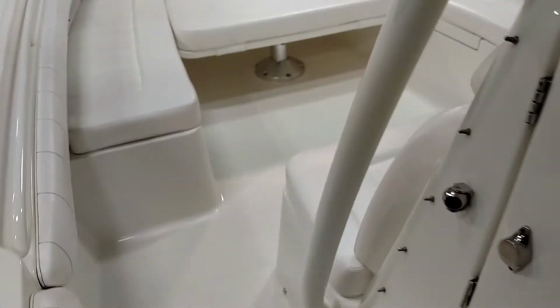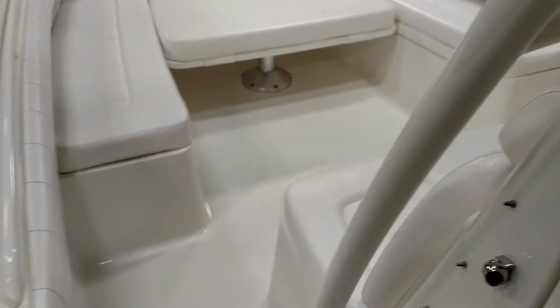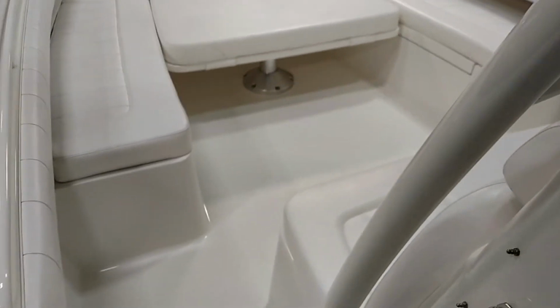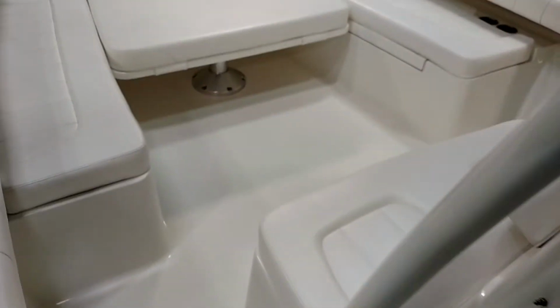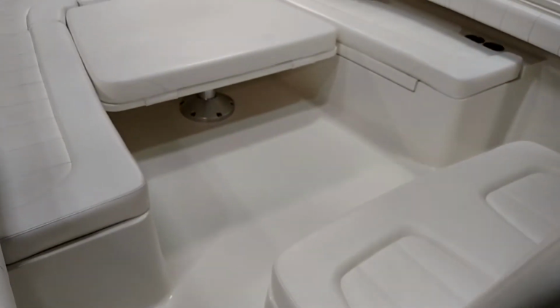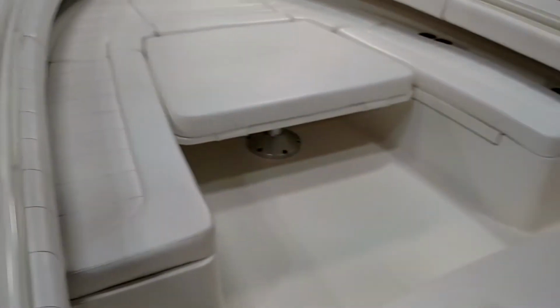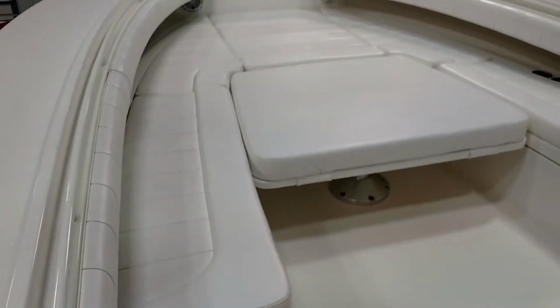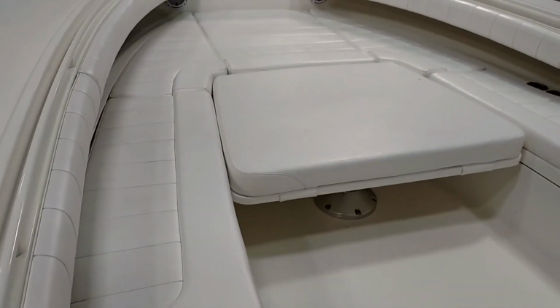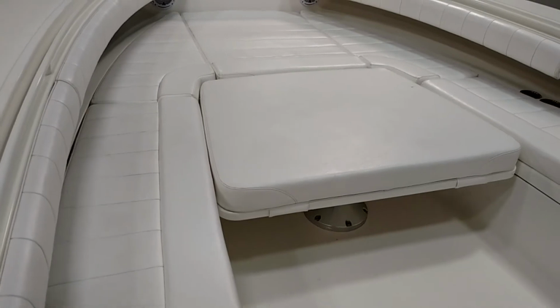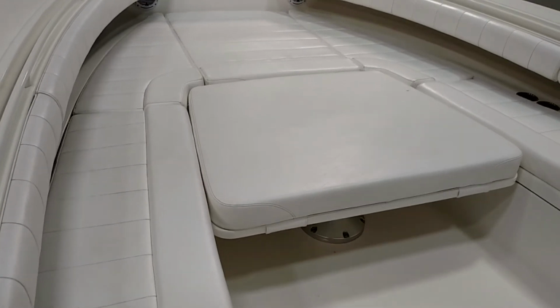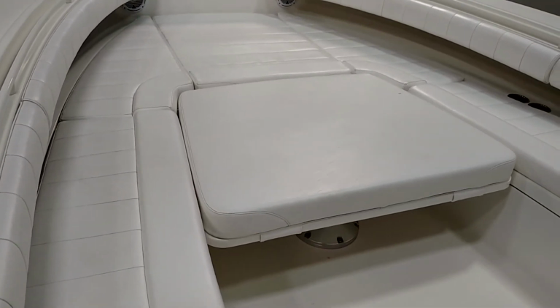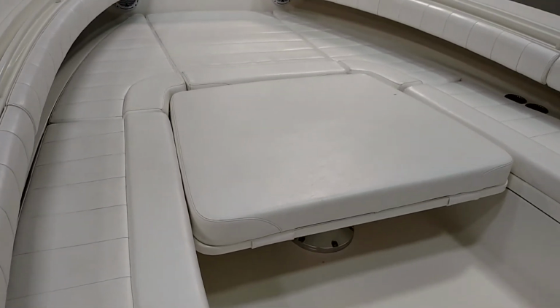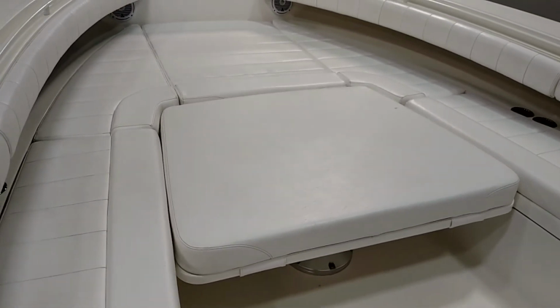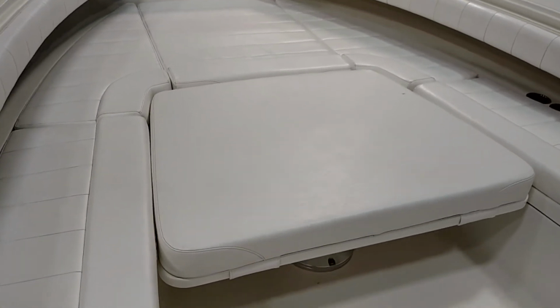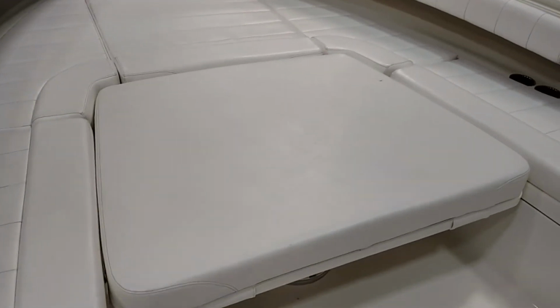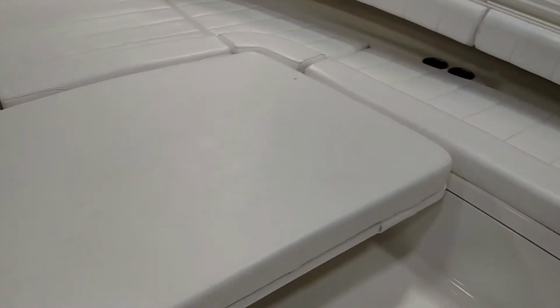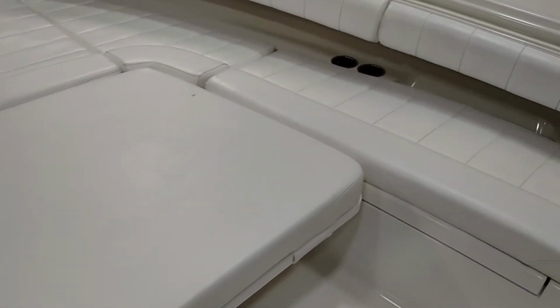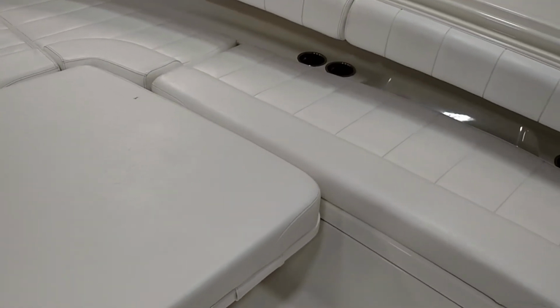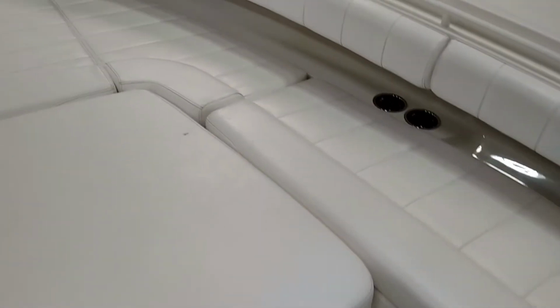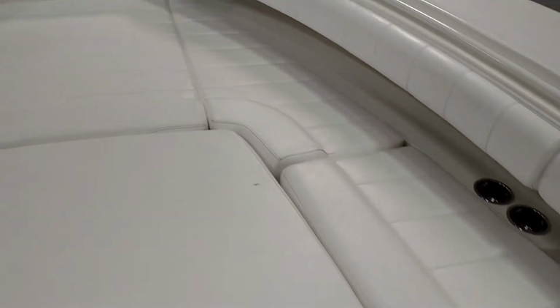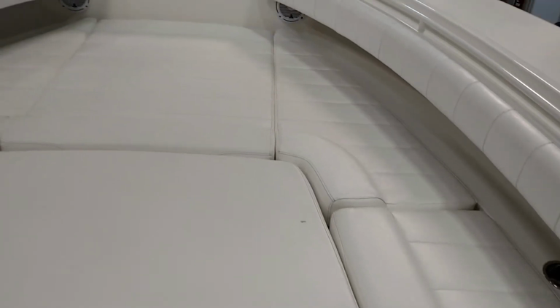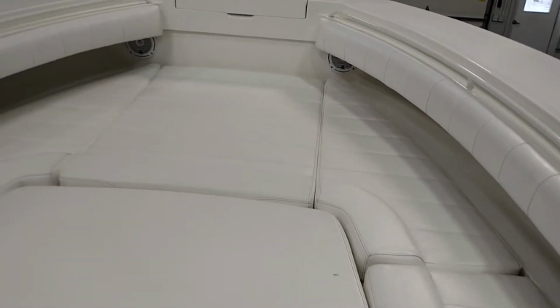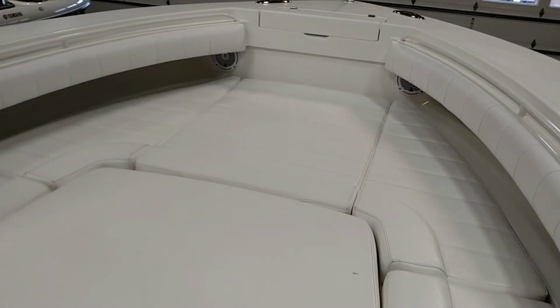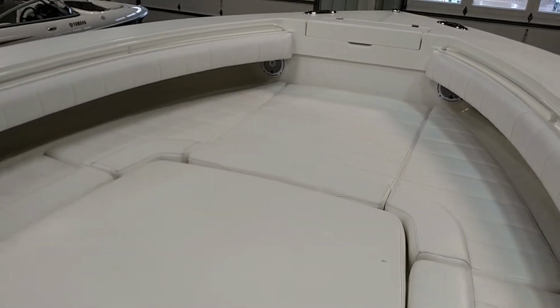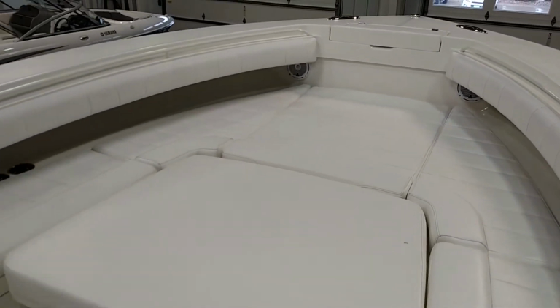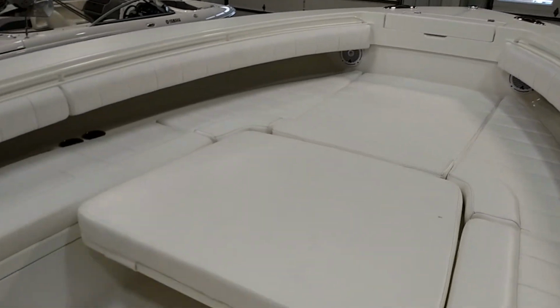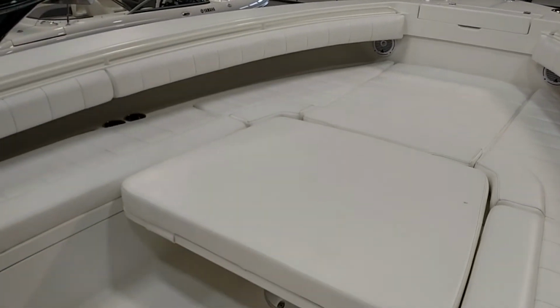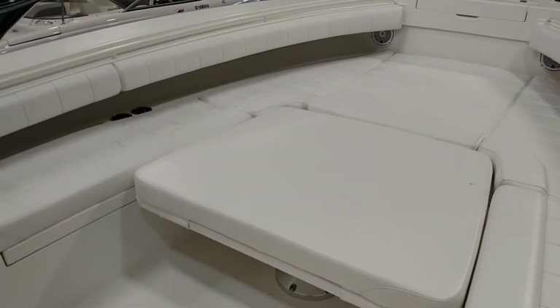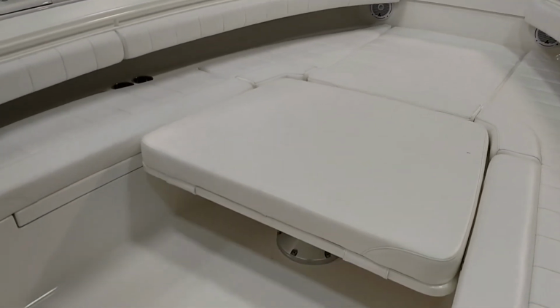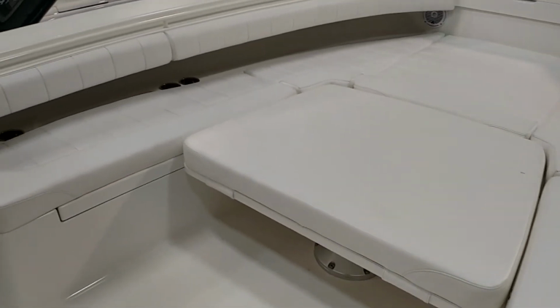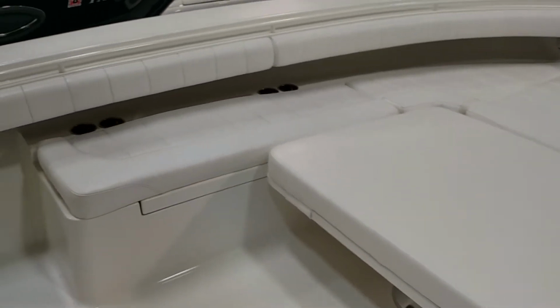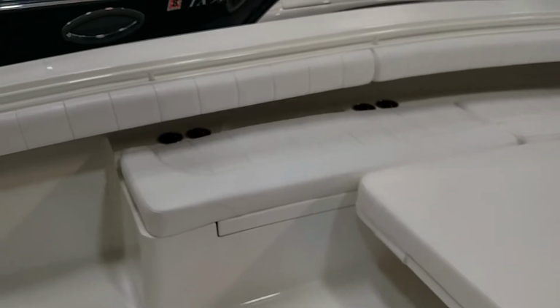Moving forward we have additional seating, a bow table with filler pad and cushion. Additional storage underneath these seats forward here. Really big bow area, great for seating and entertaining, as well as fishing.